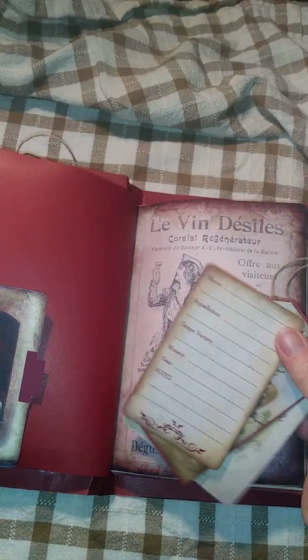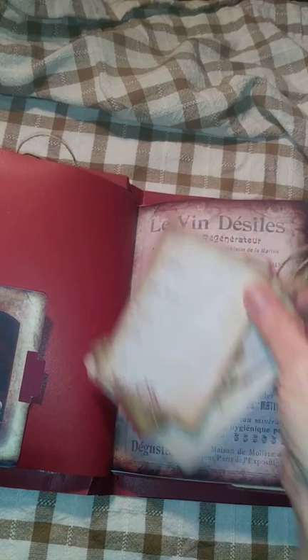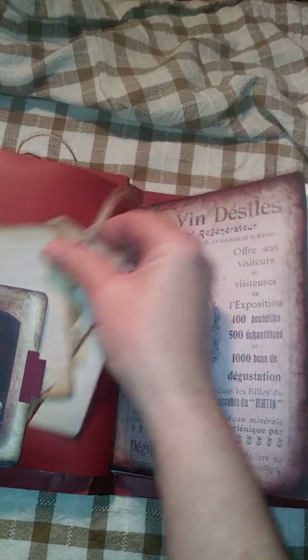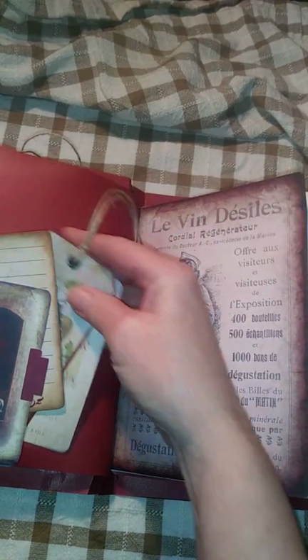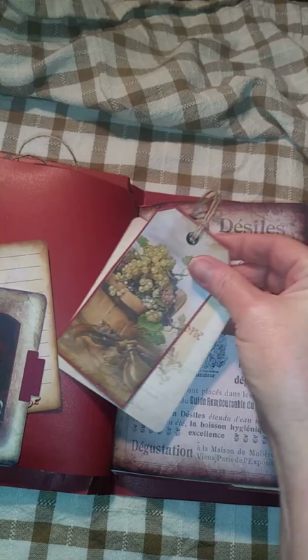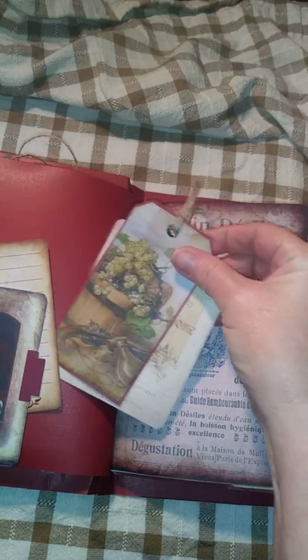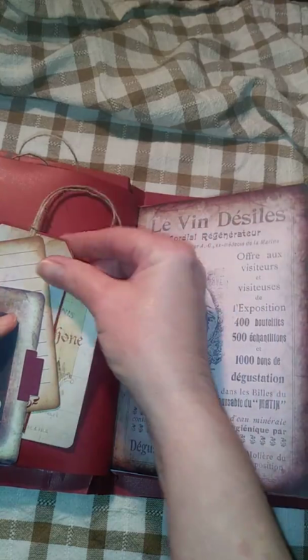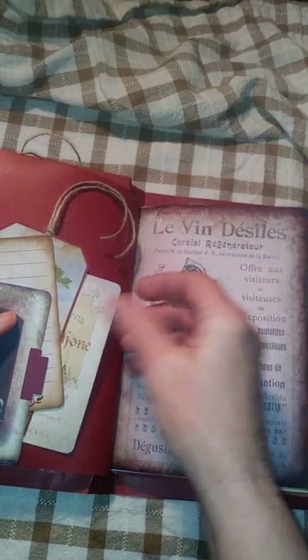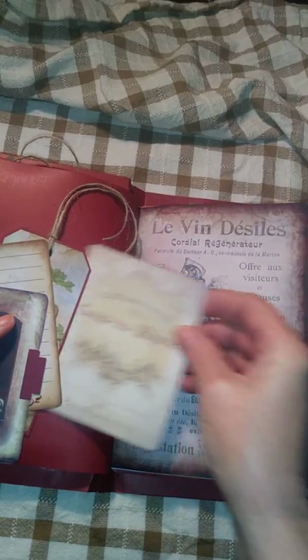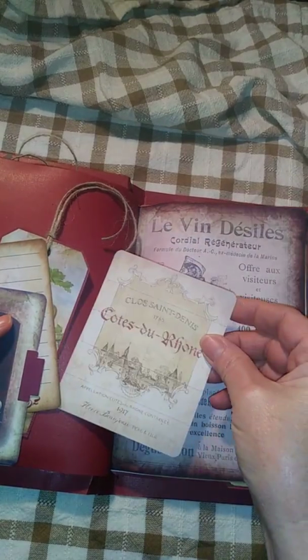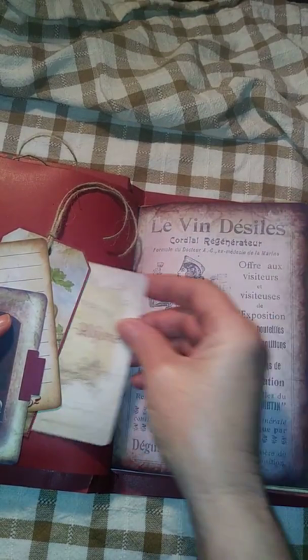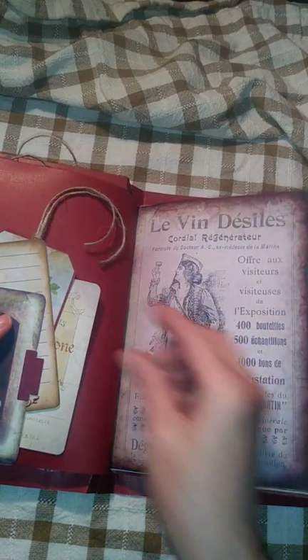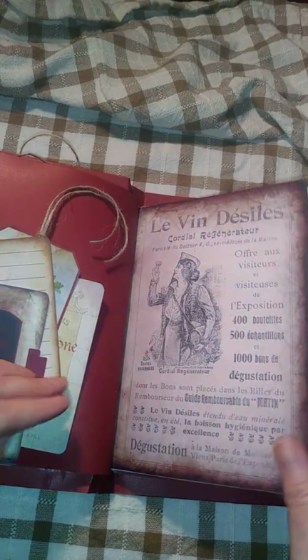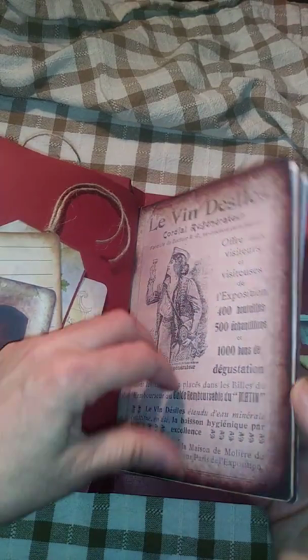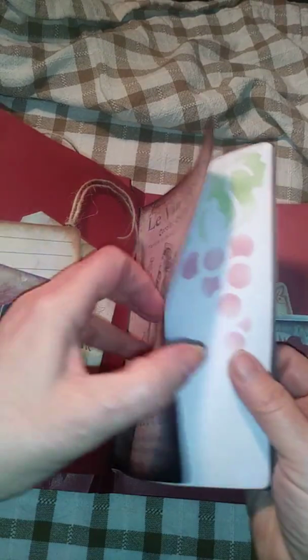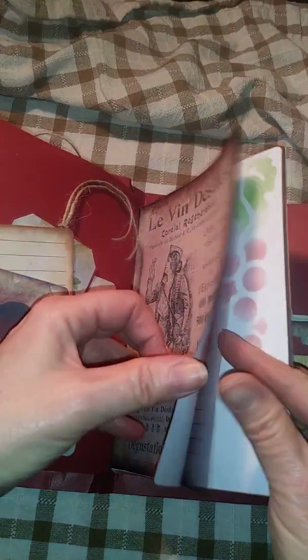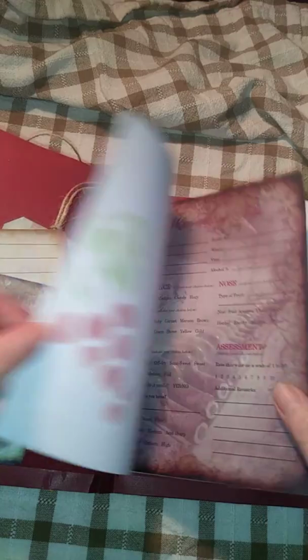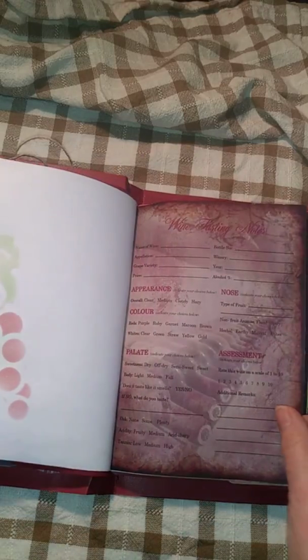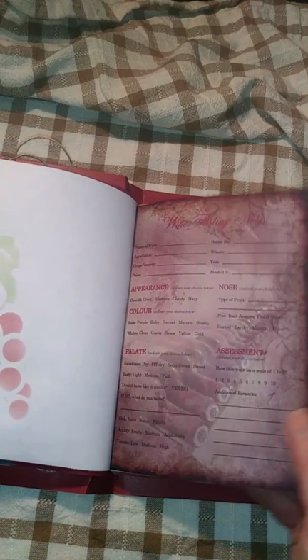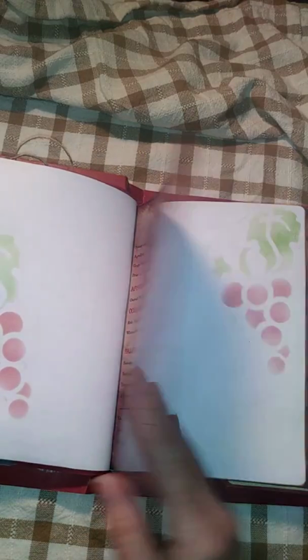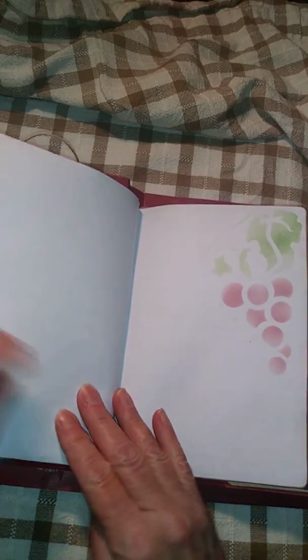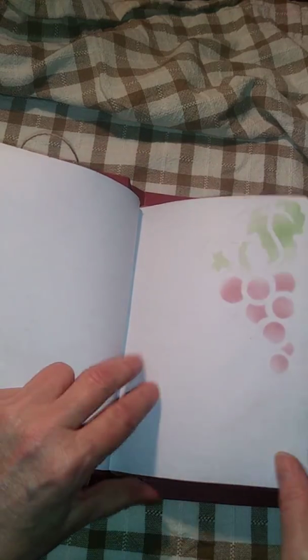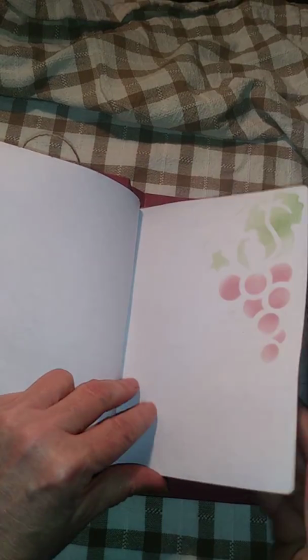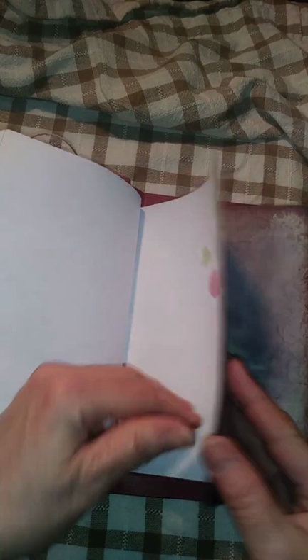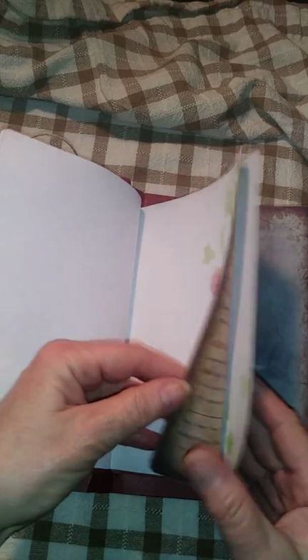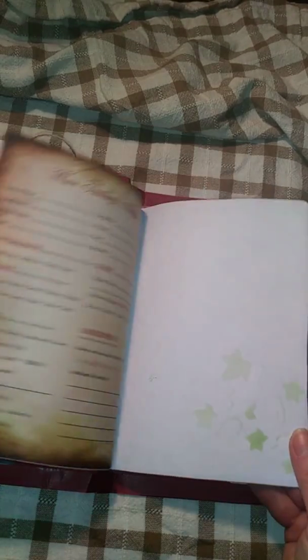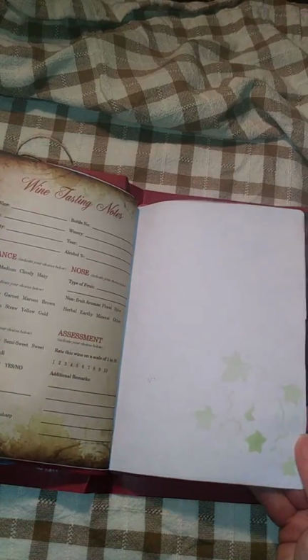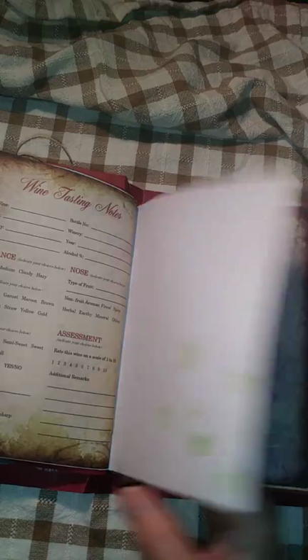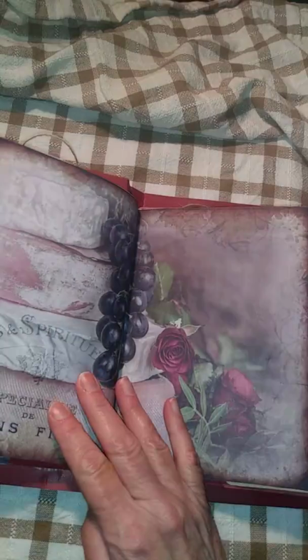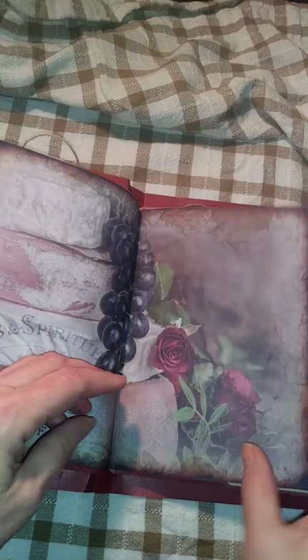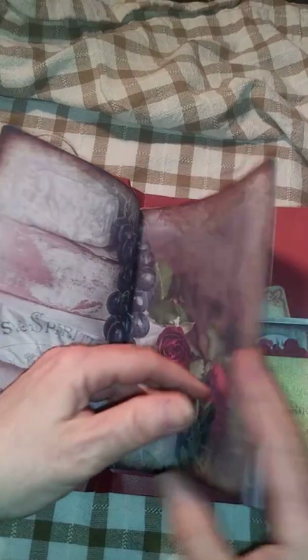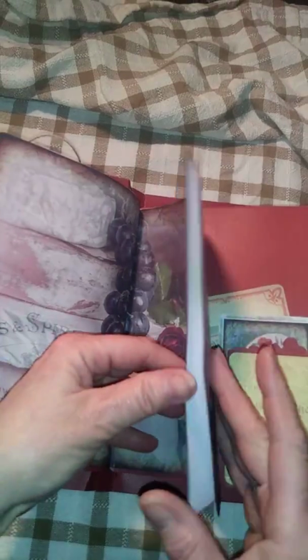There's some more tags and journaling cards. Another section for your notes and your journal space.